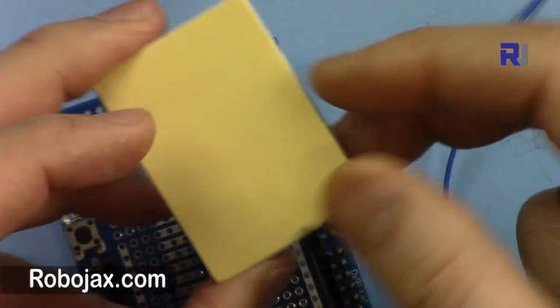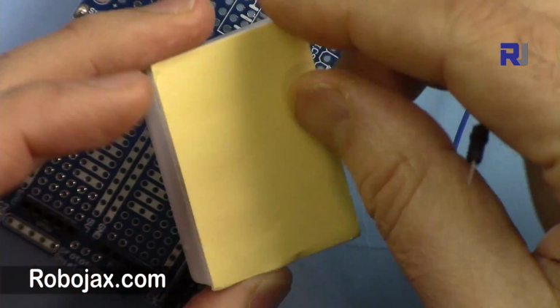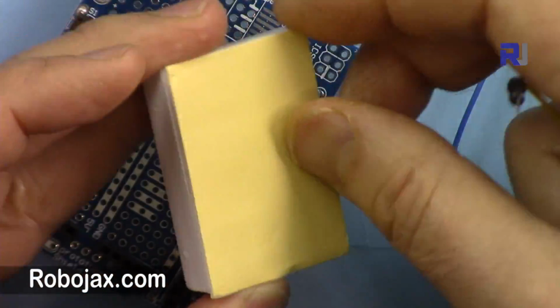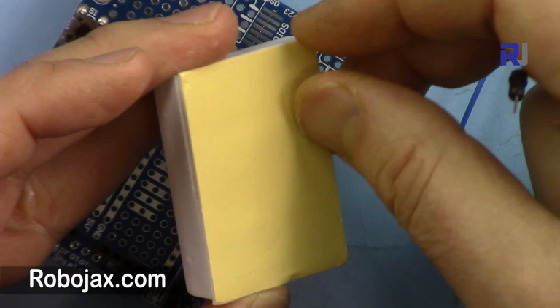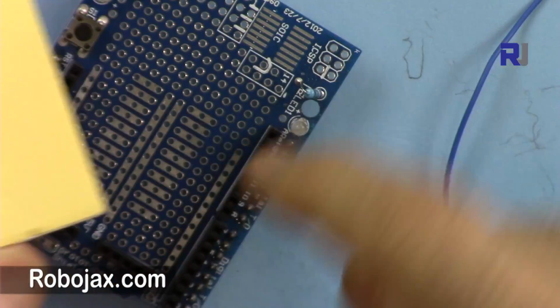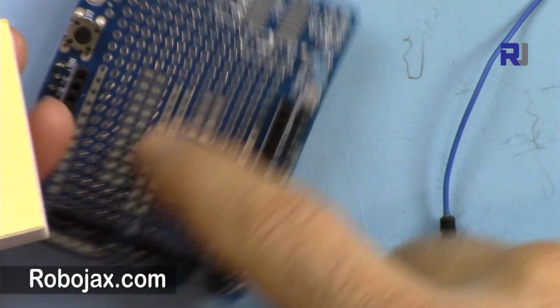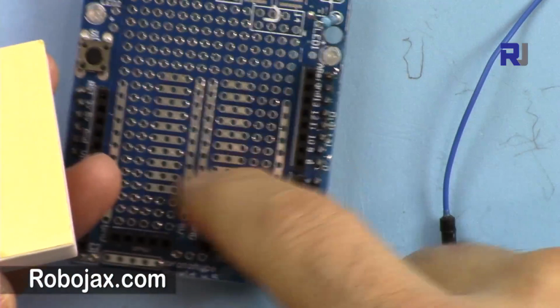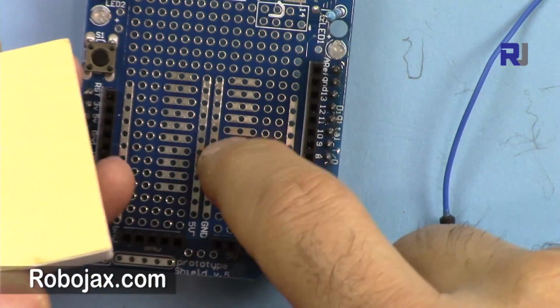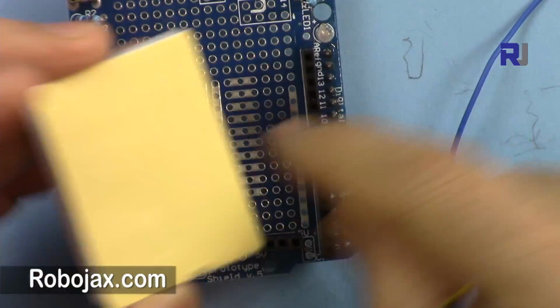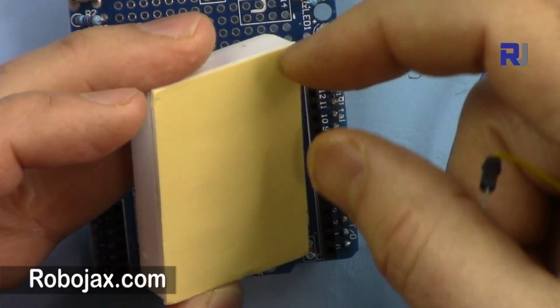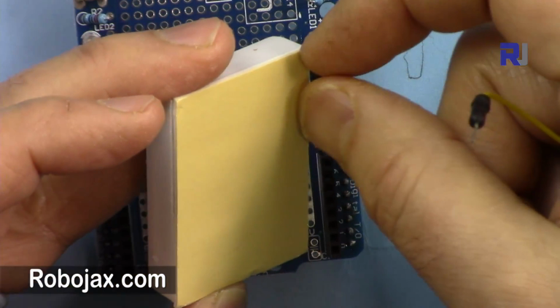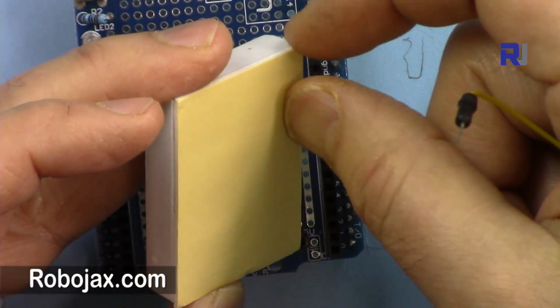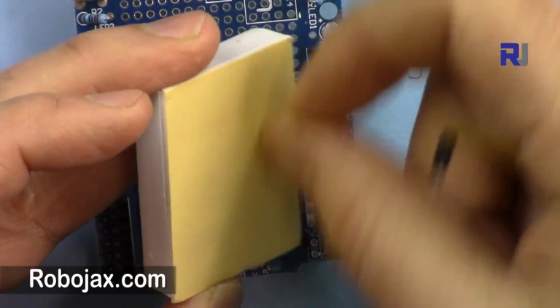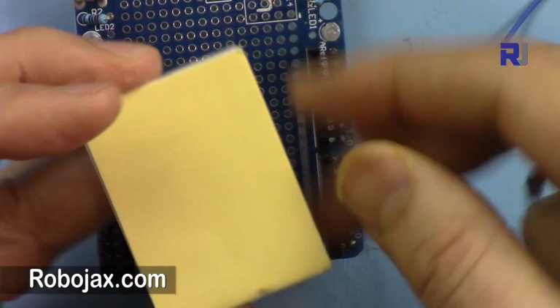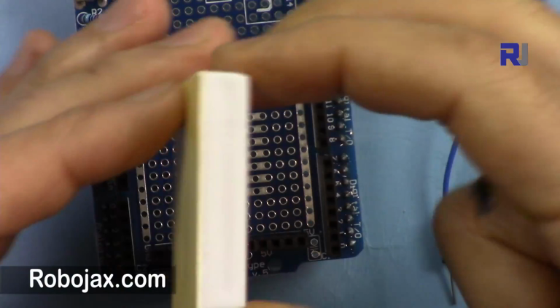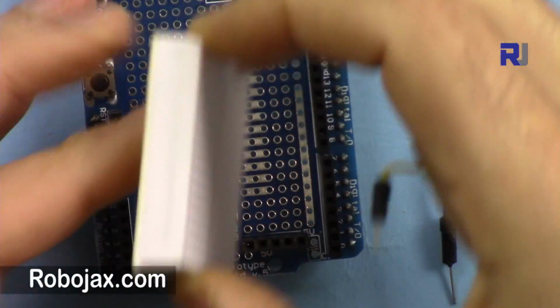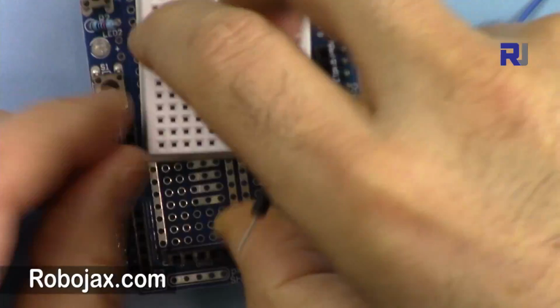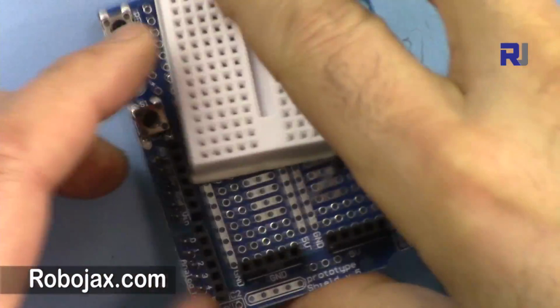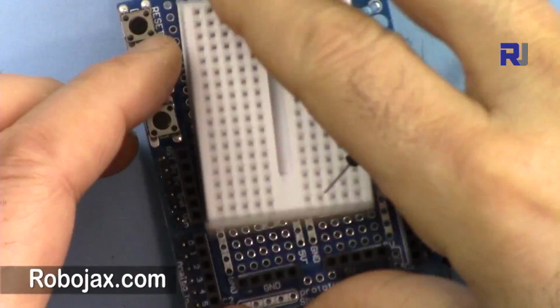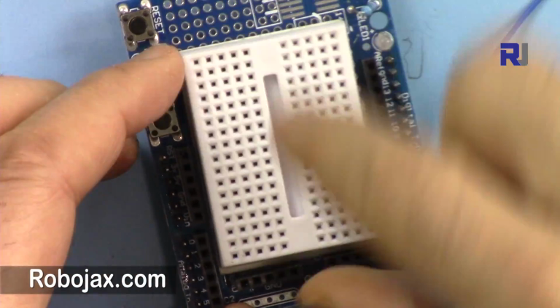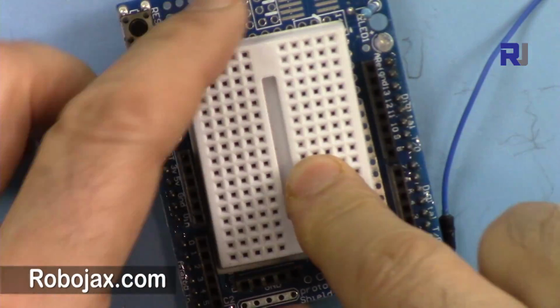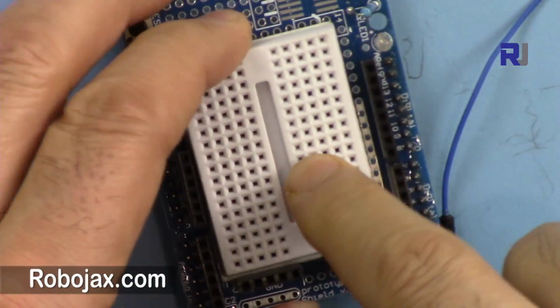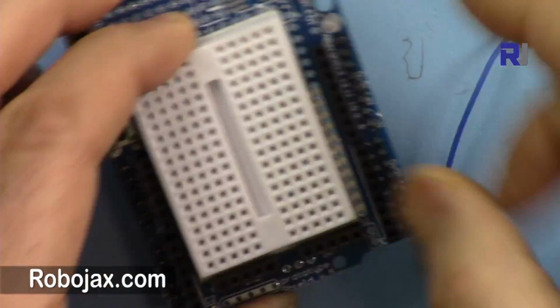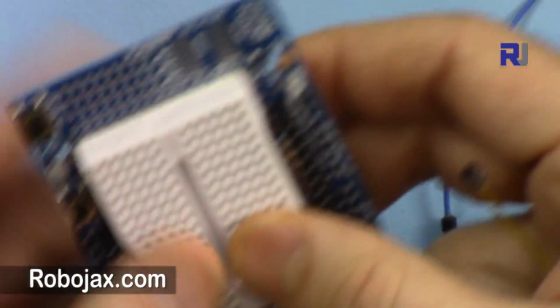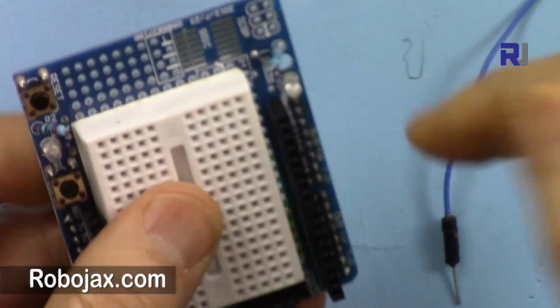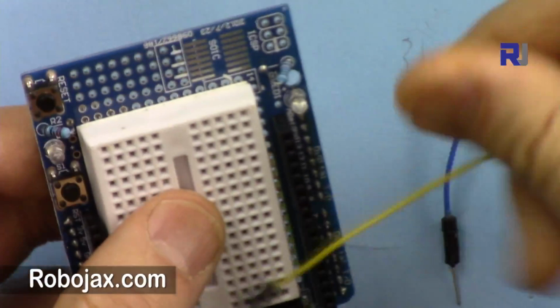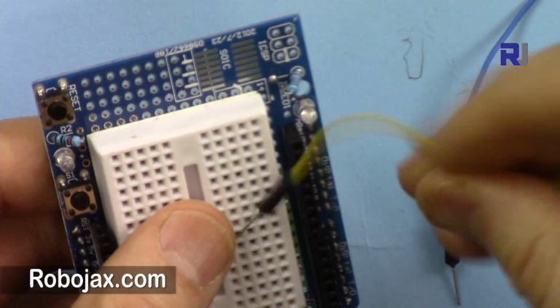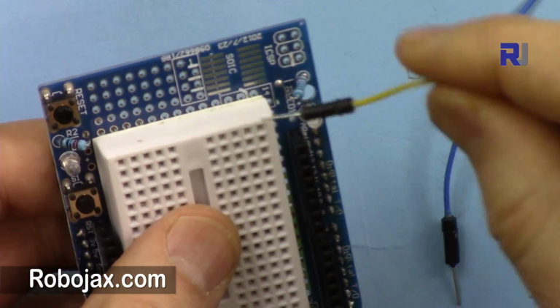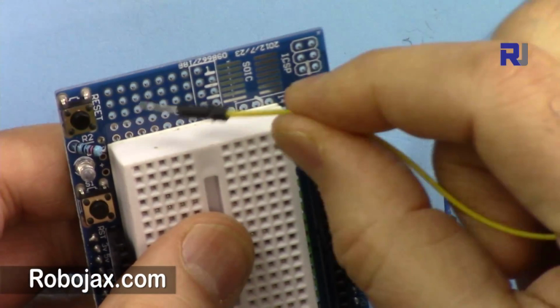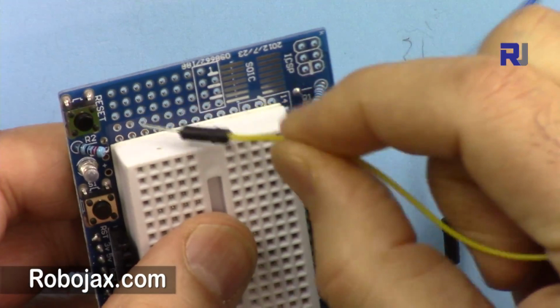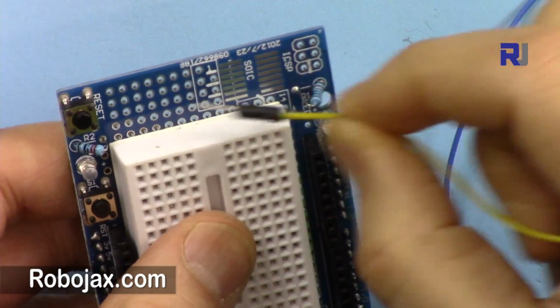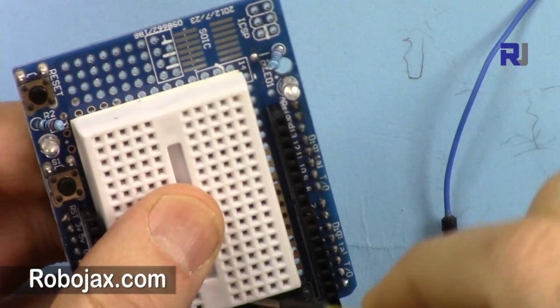The shield comes with a mini breadboard that has double-sided adhesive. If you plan to use it, just remove the adhesive backing and stick it here permanently so it won't move. This area also allows you to place a lot of other components.